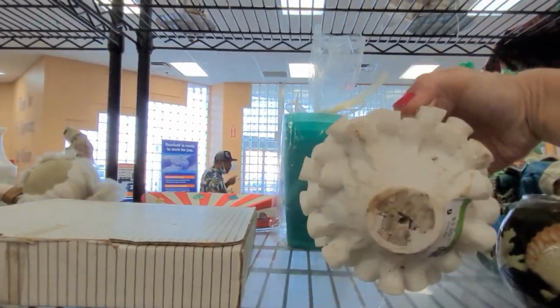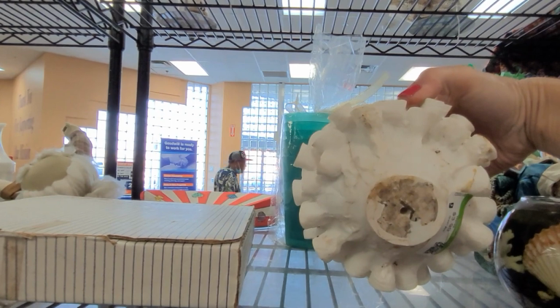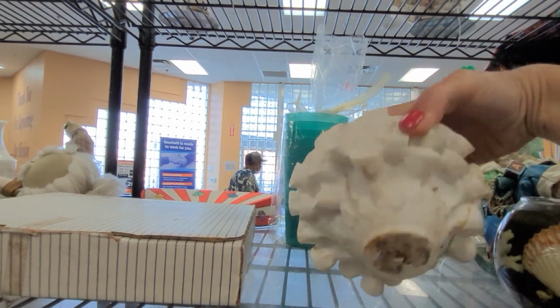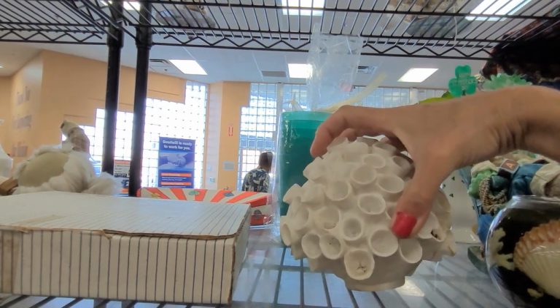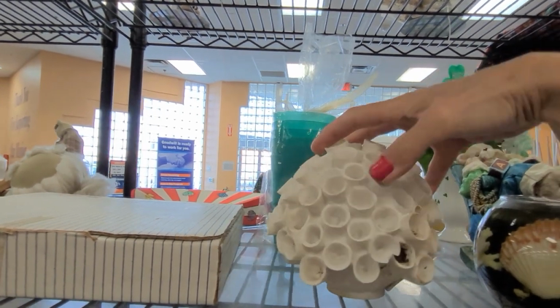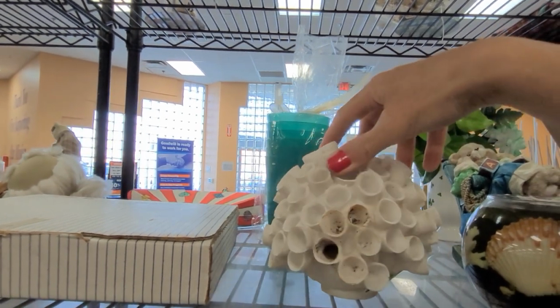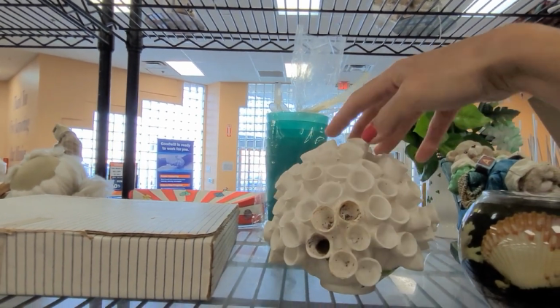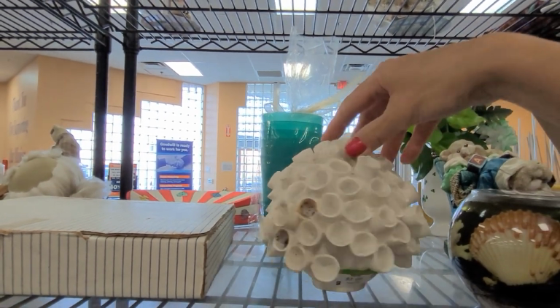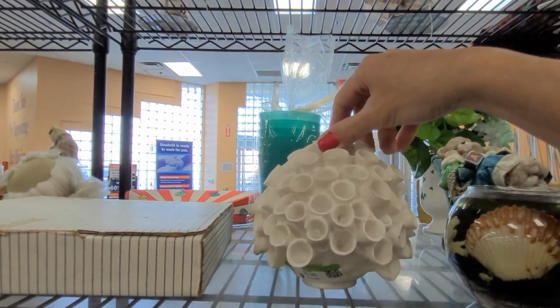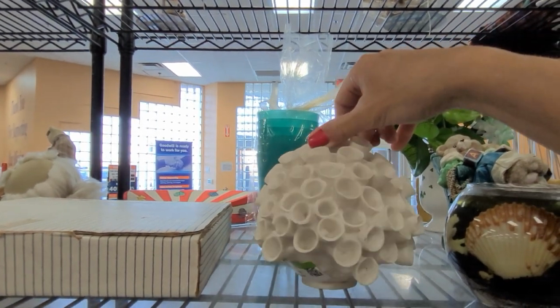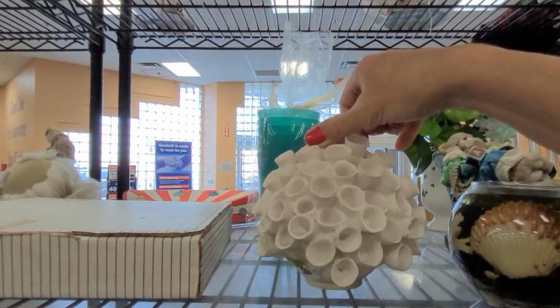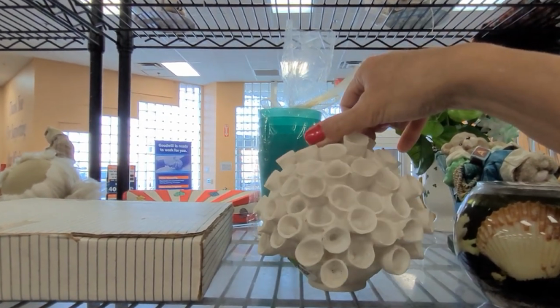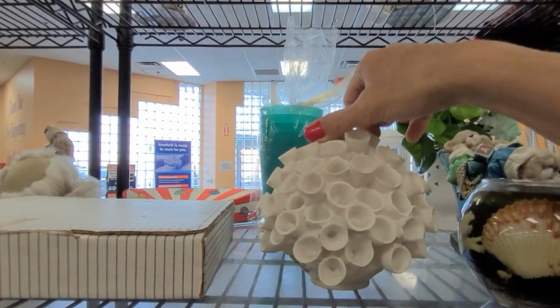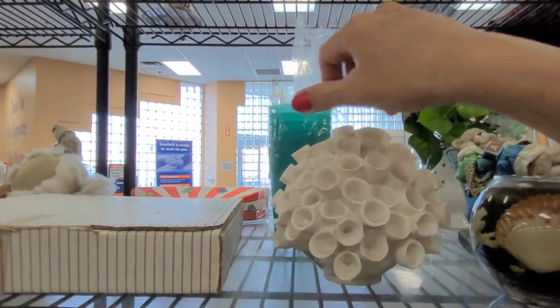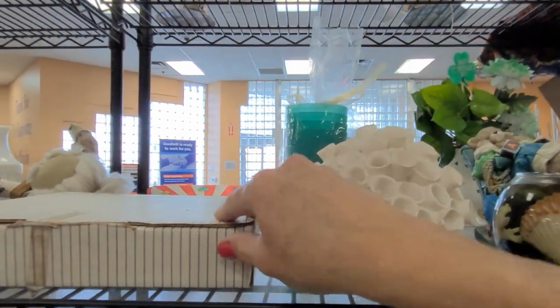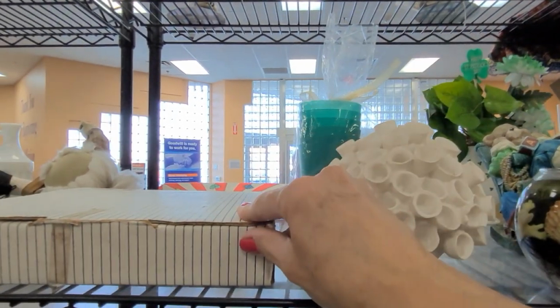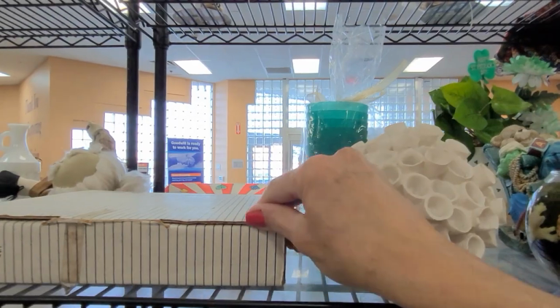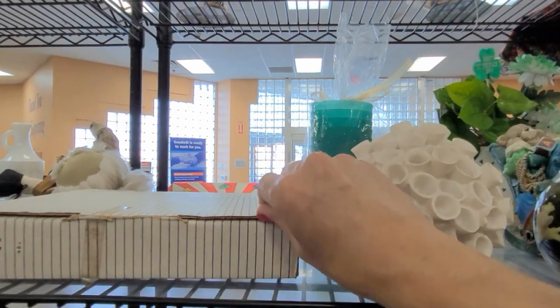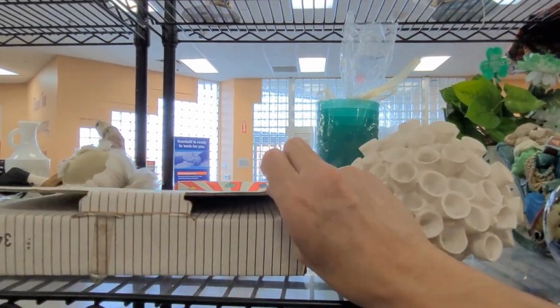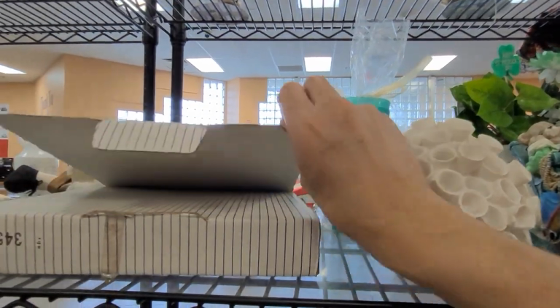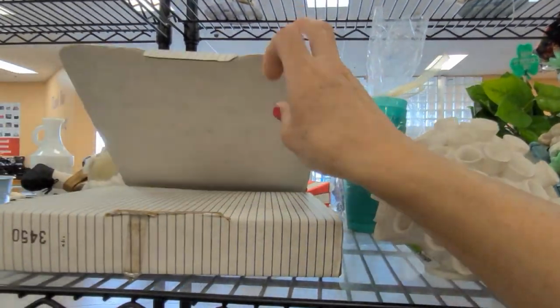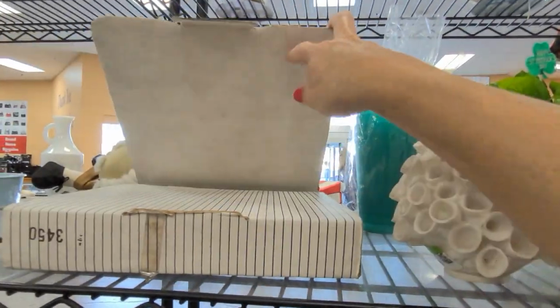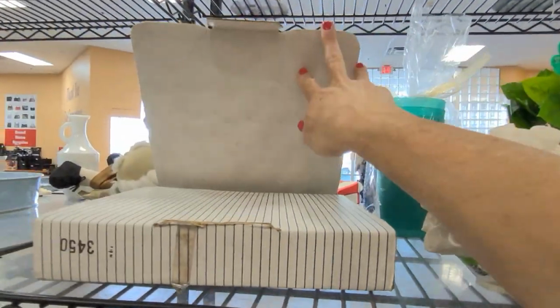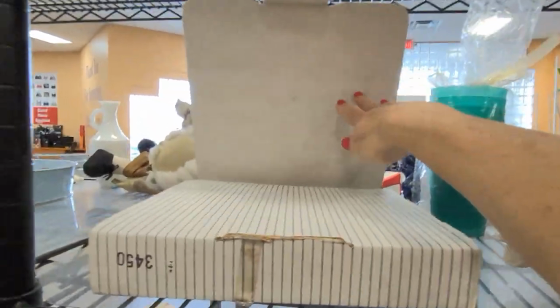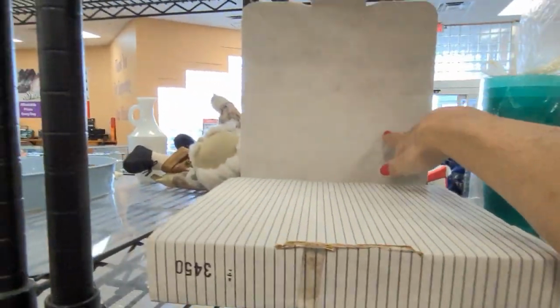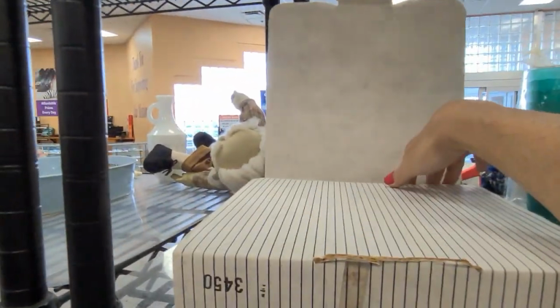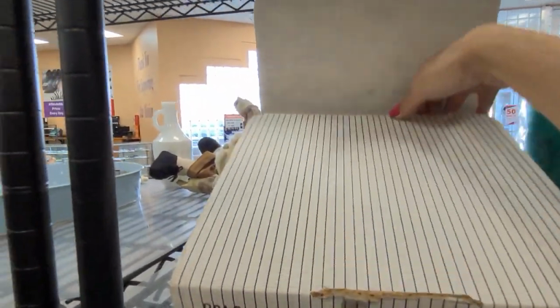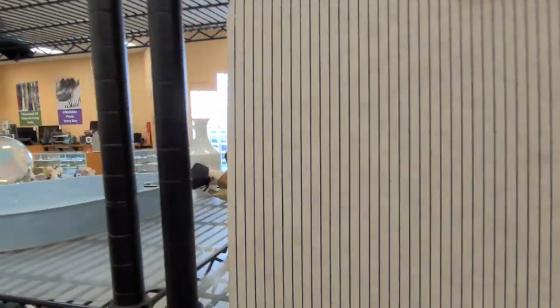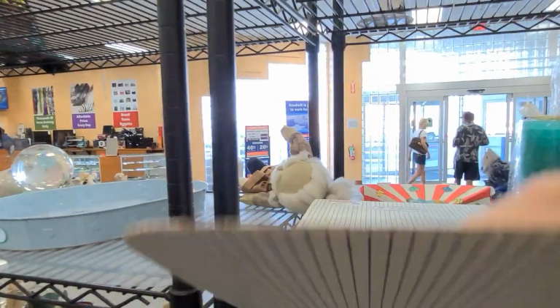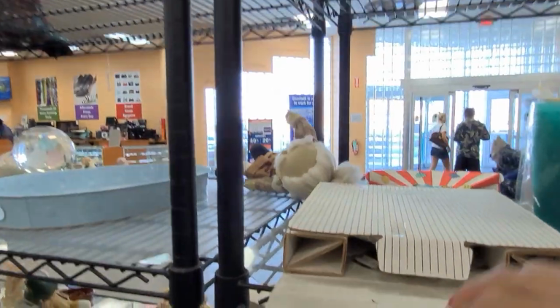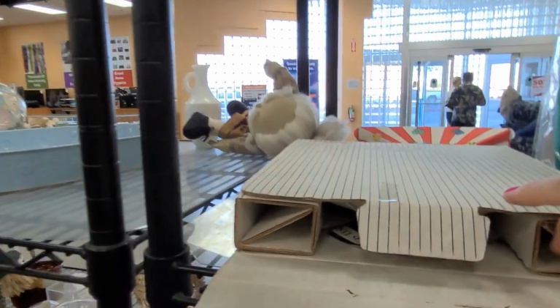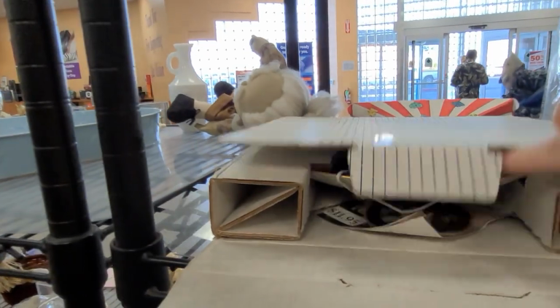This is interesting — I'm really not sure what it is, probably just a decorative item. Let's have a peek in this box and see what's in here. This is a collector plate.